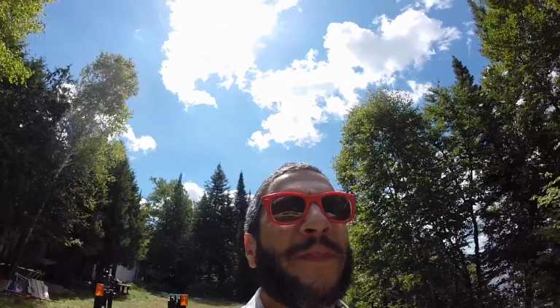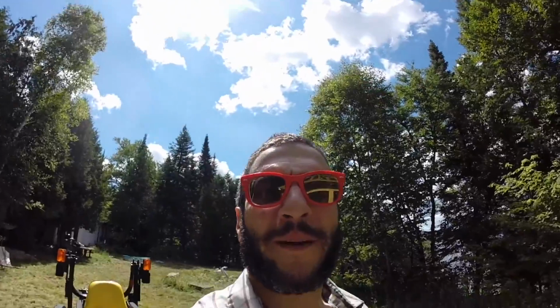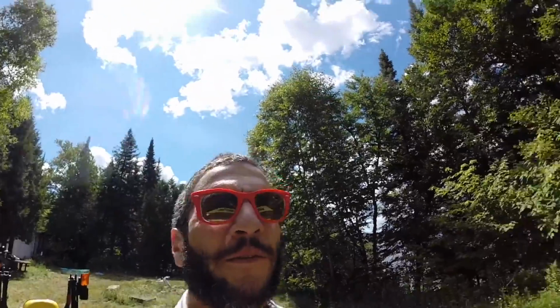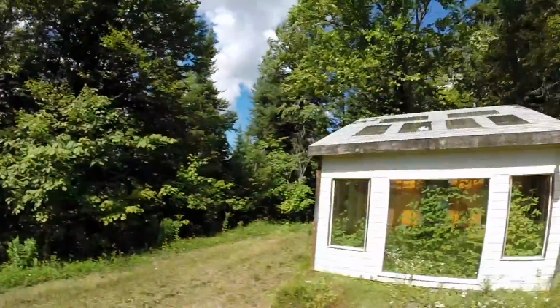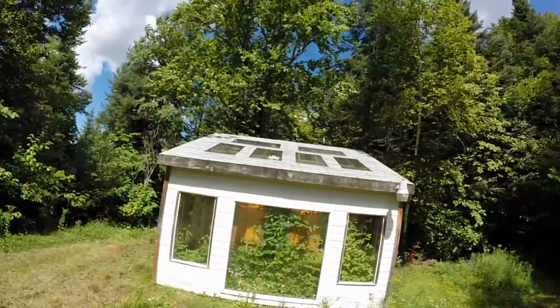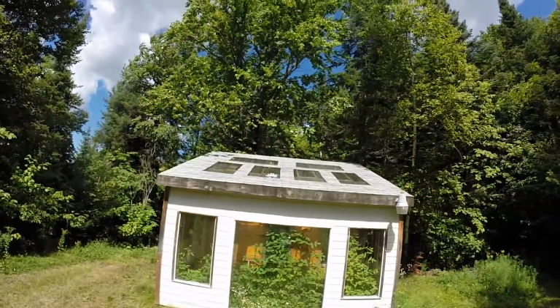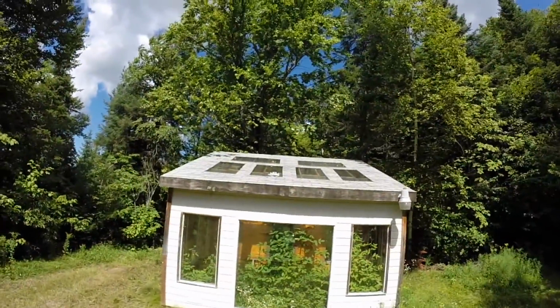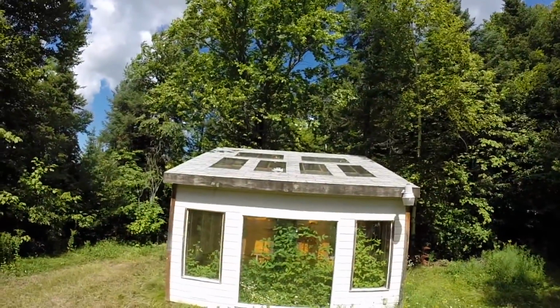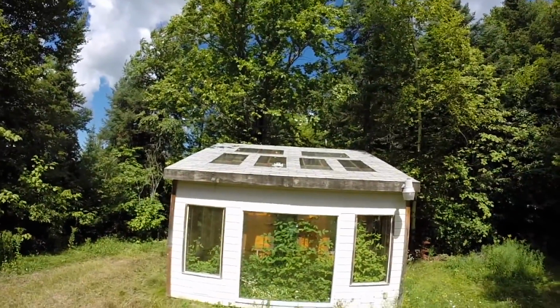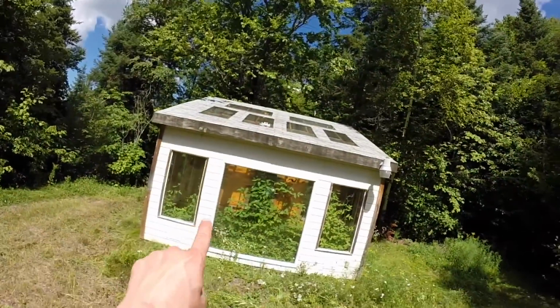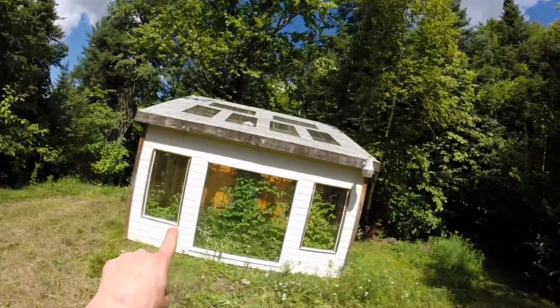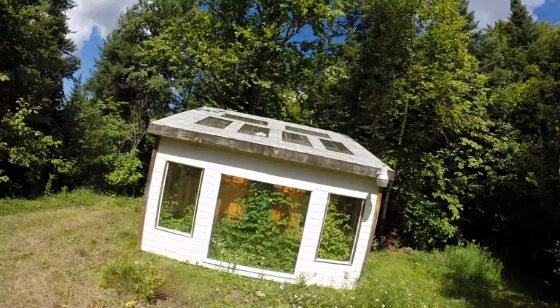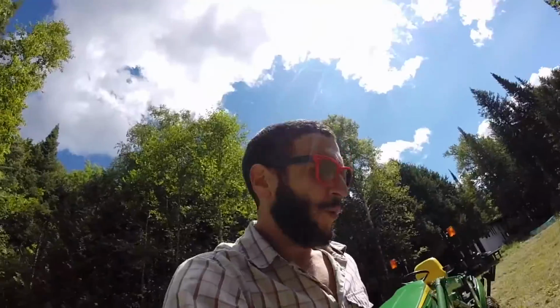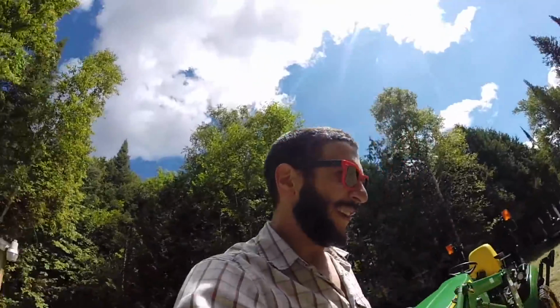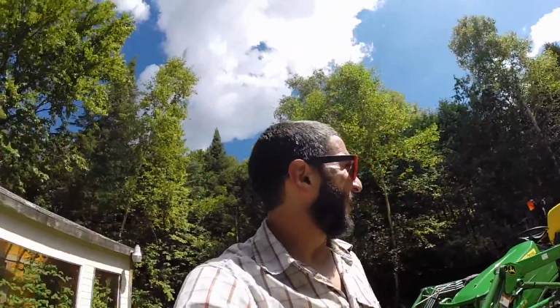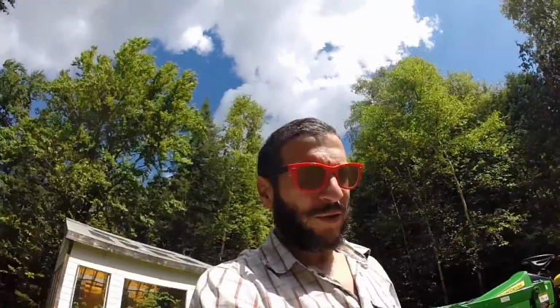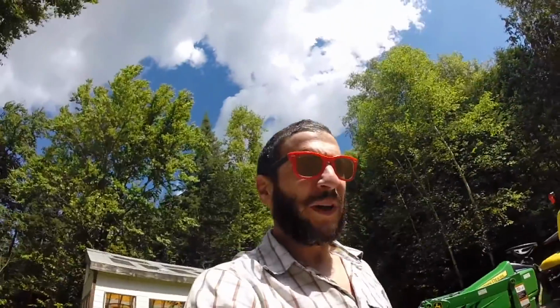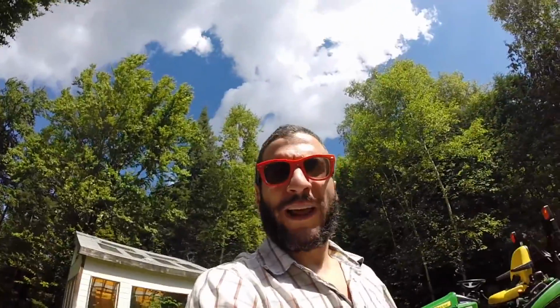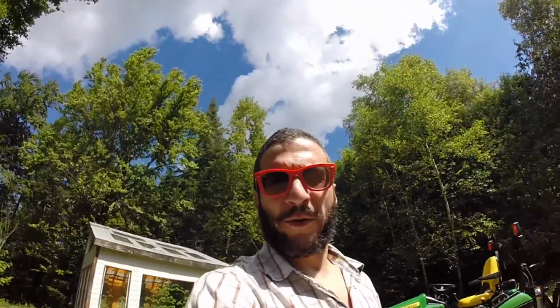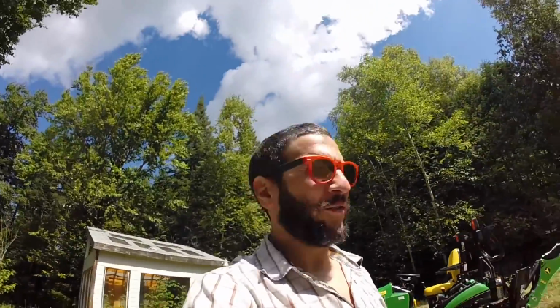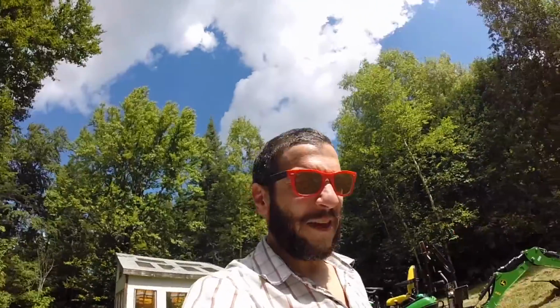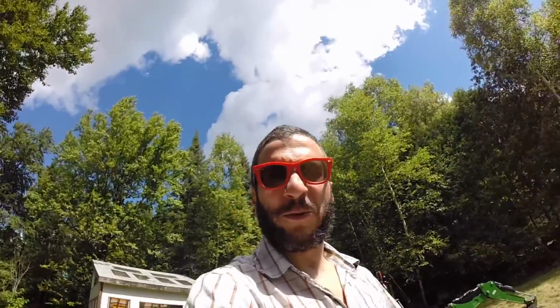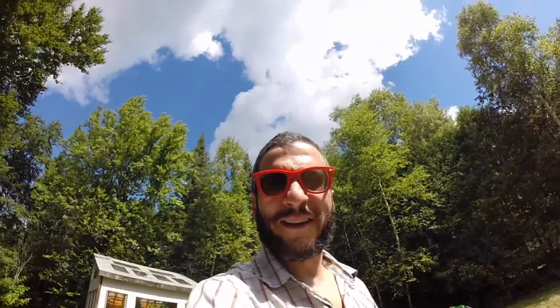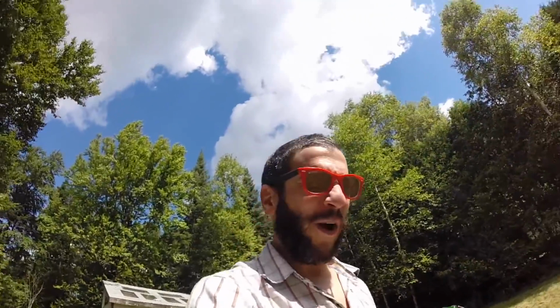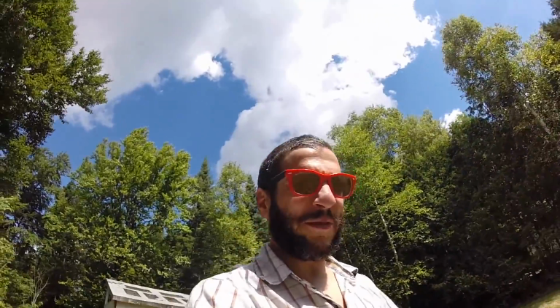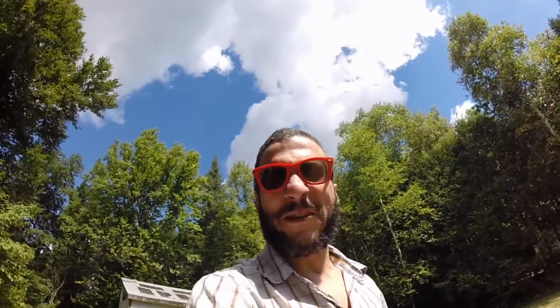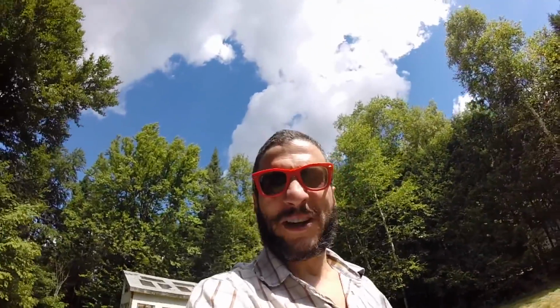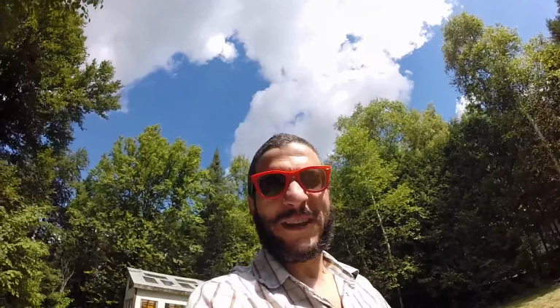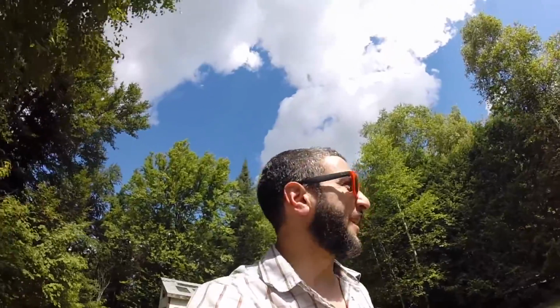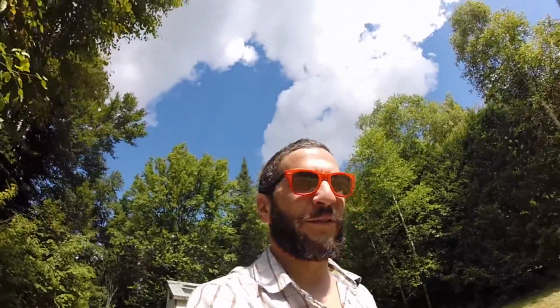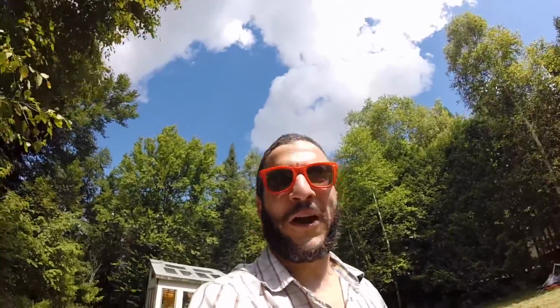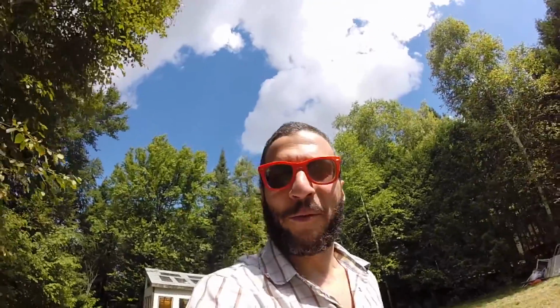Okay, I don't know if you can see it, but there is a drone — that little thing right there. We're gonna get it down. Now, sure, we could use a ladder from the garage, but that would be too easy. Why do something the easy way when you can do it the ridiculous first-time-ever way?